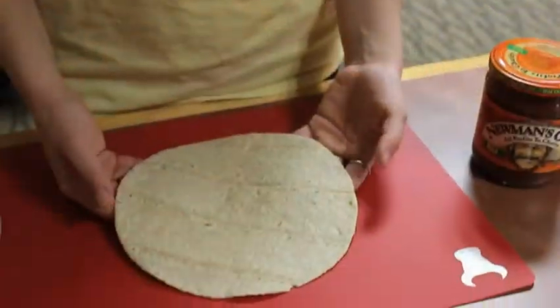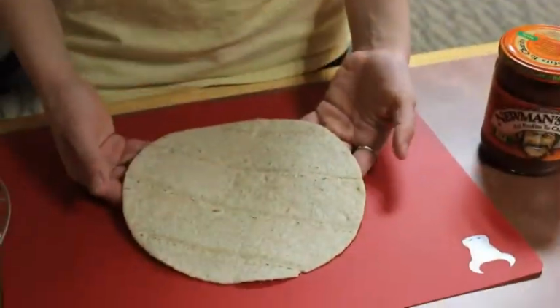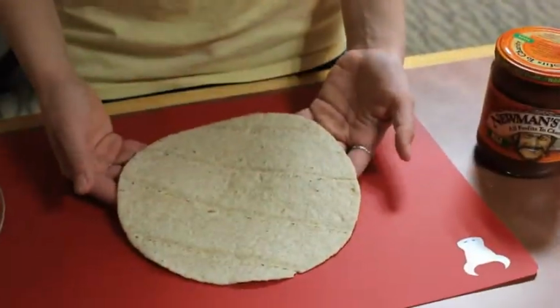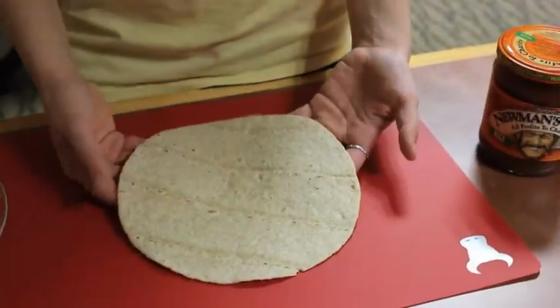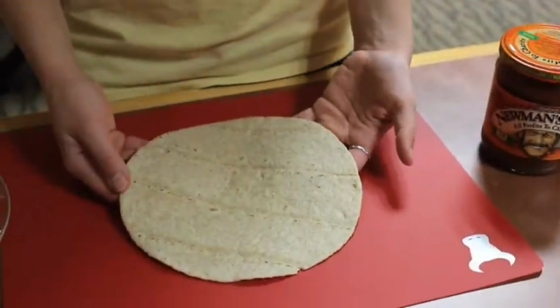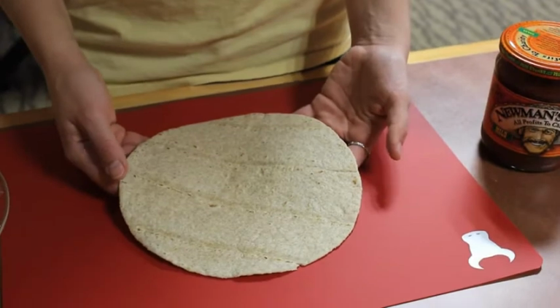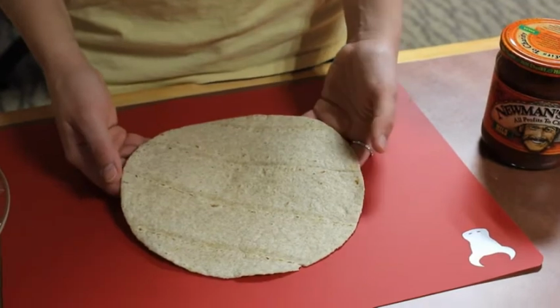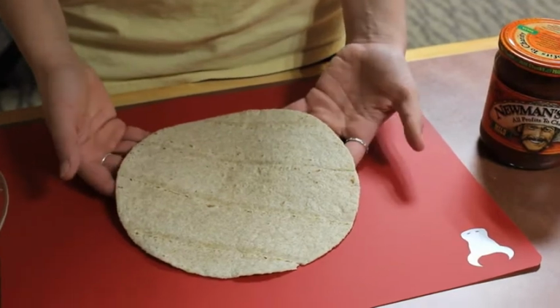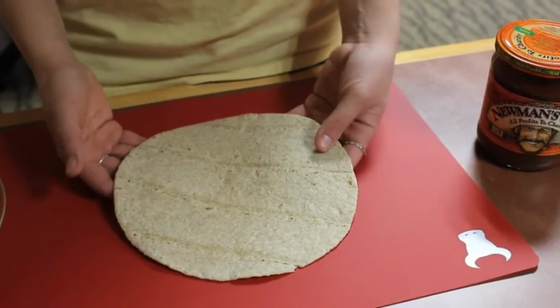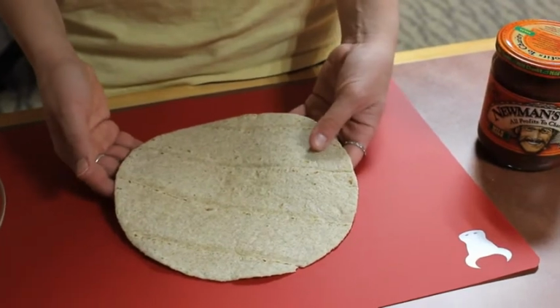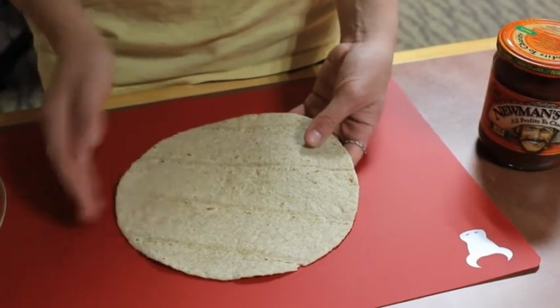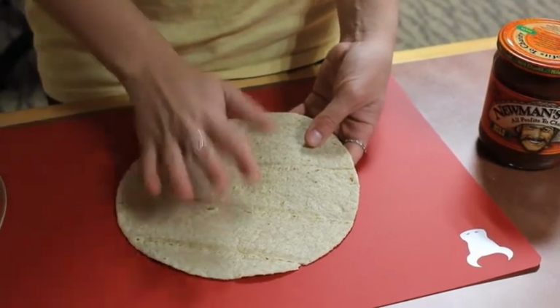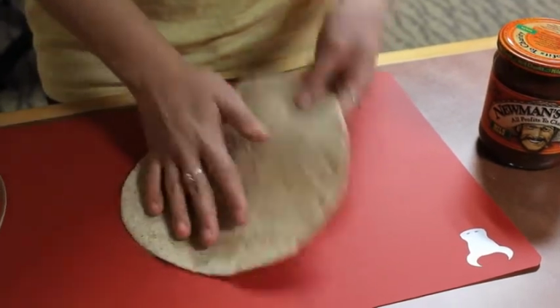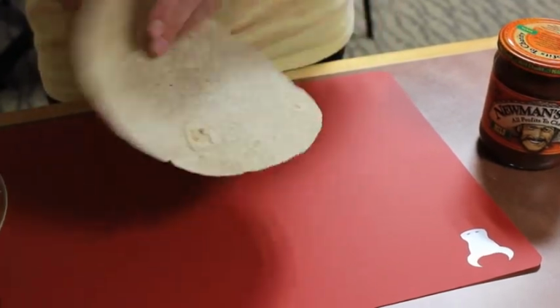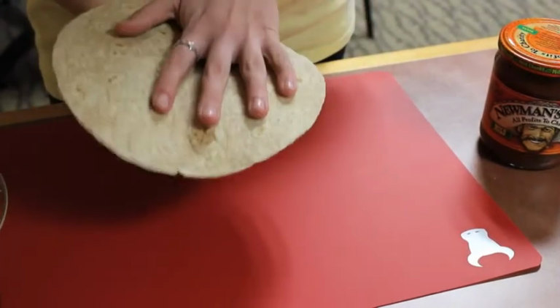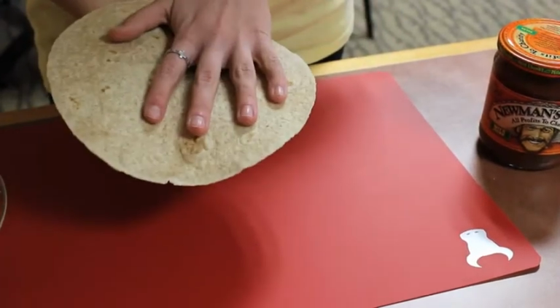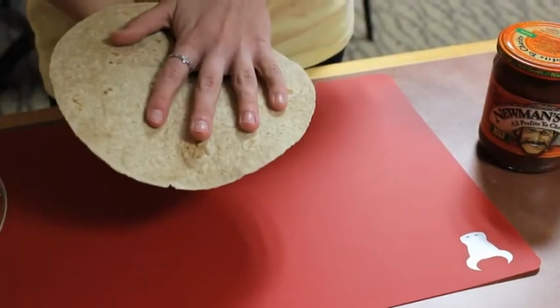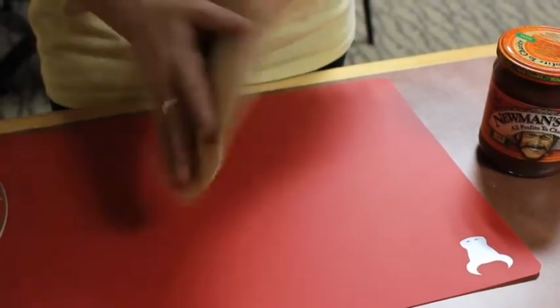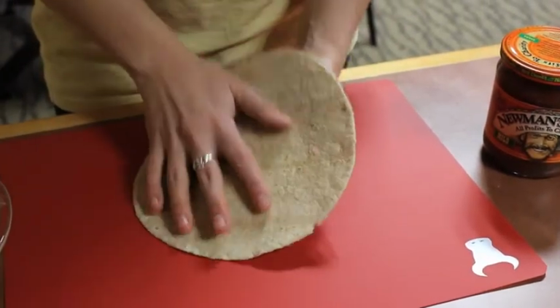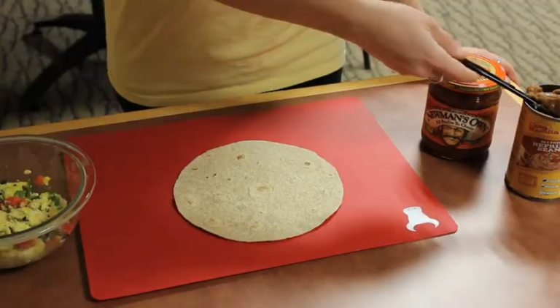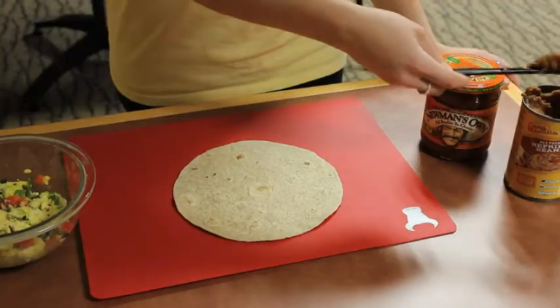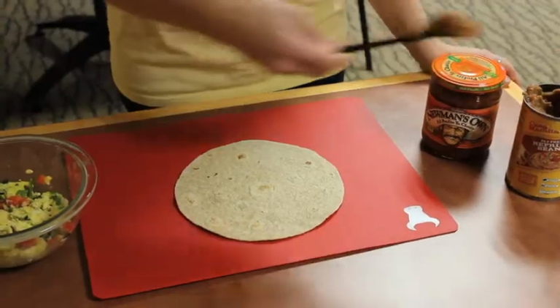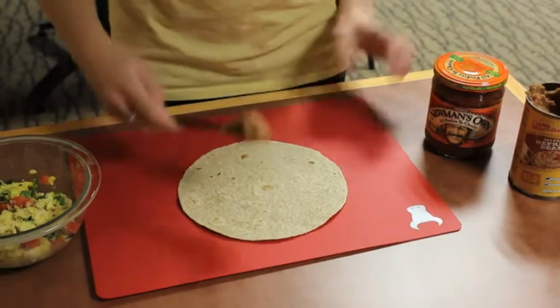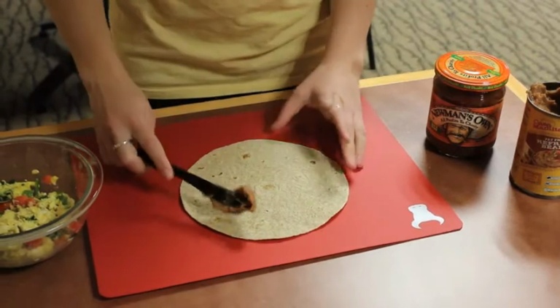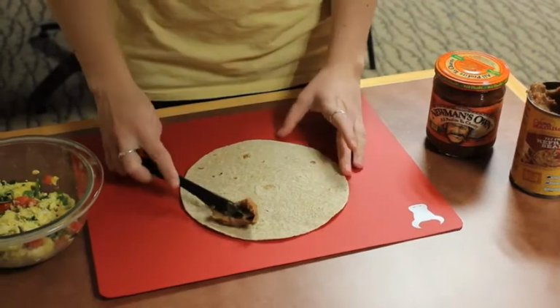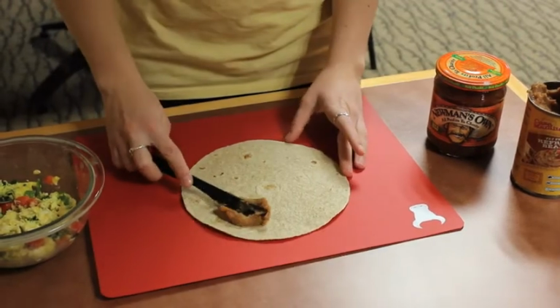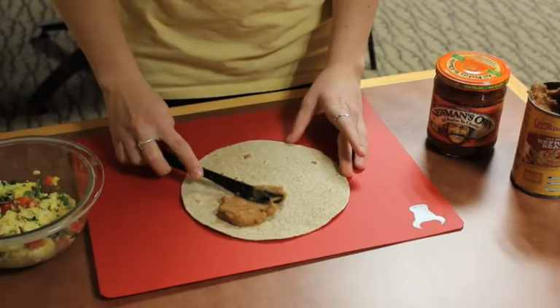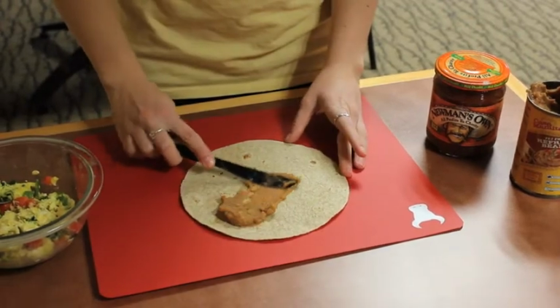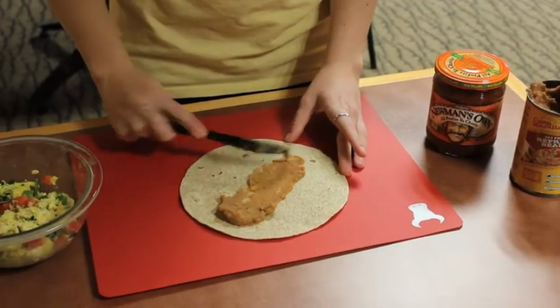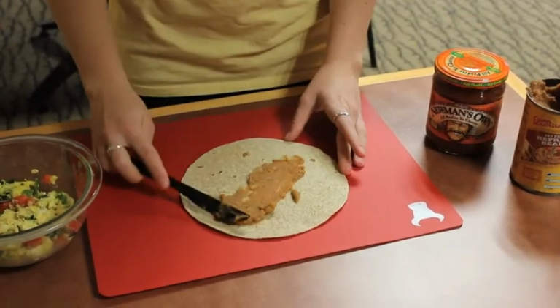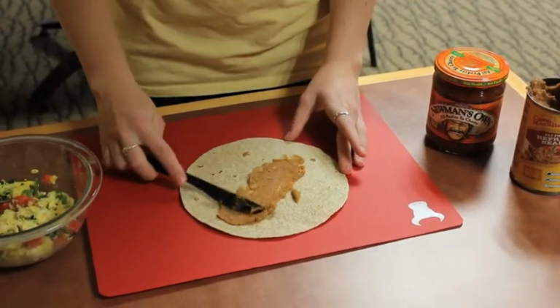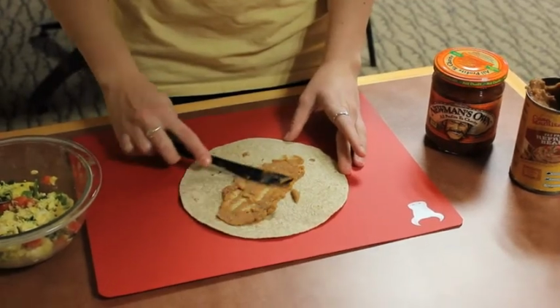First, we're going to start with a tortilla that has been microwaved for 30 seconds with a paper towel on each side. Then we're going to spread refried beans down the center of our tortilla.